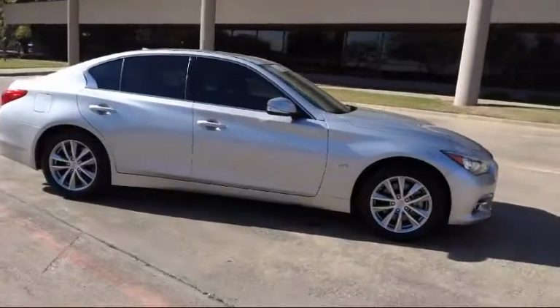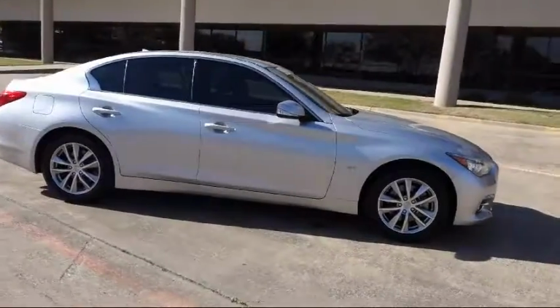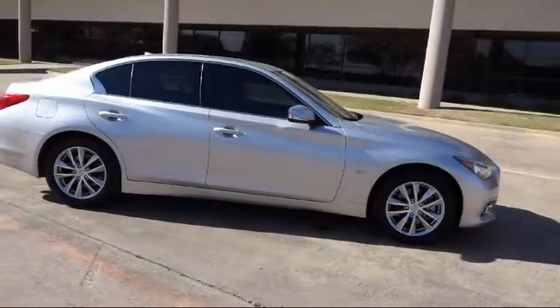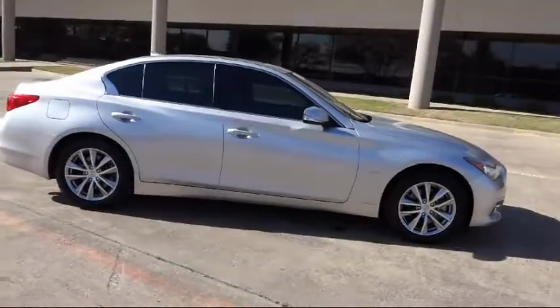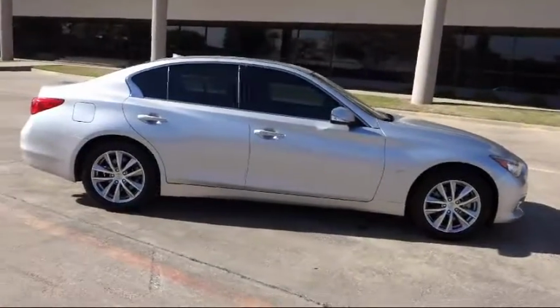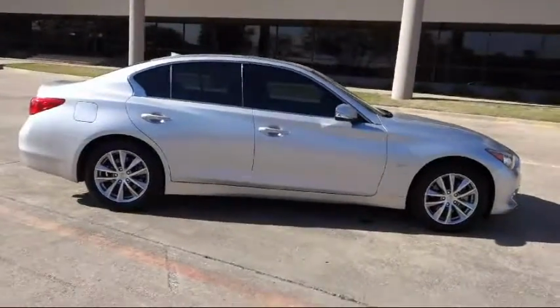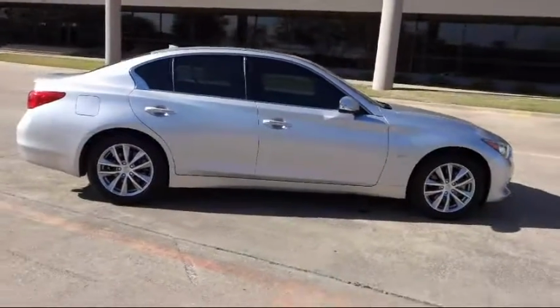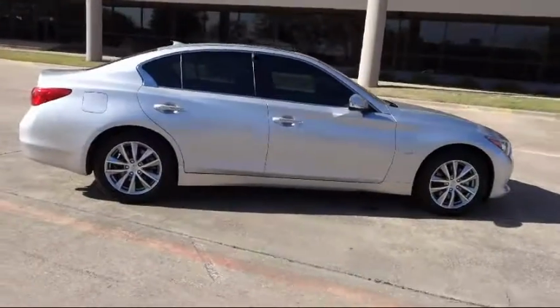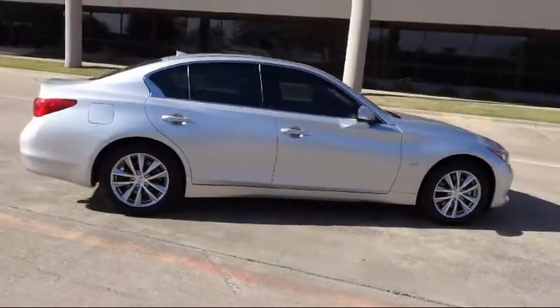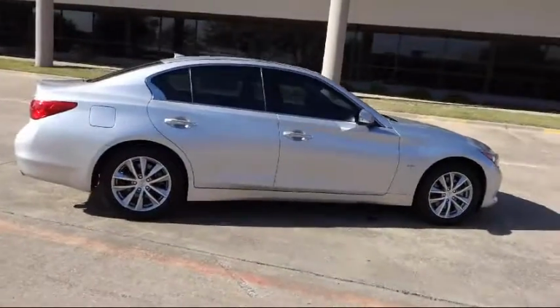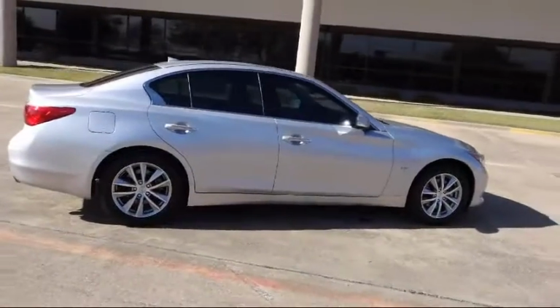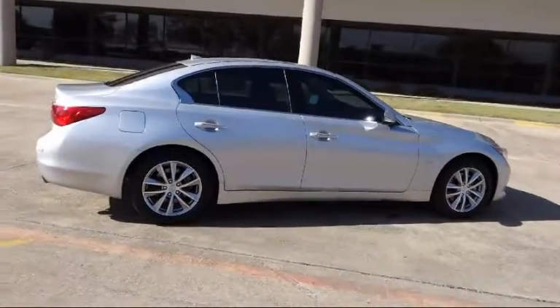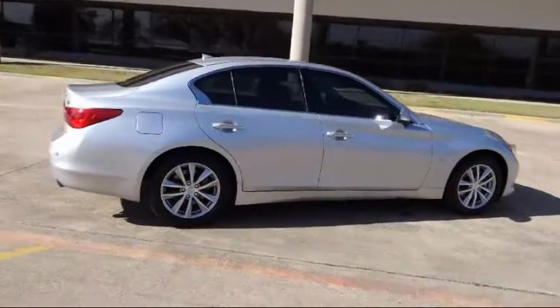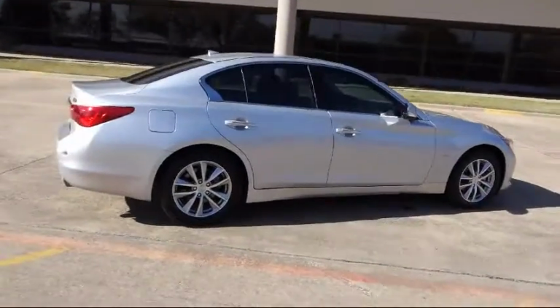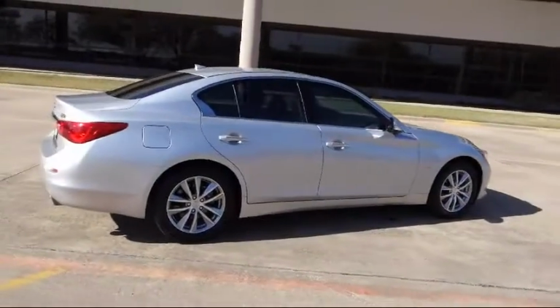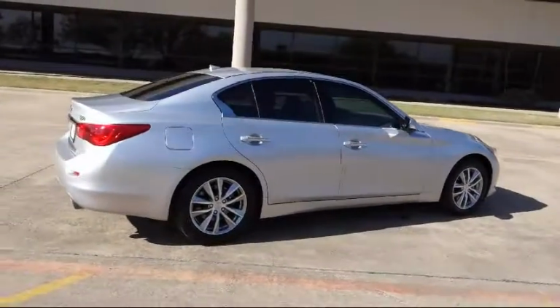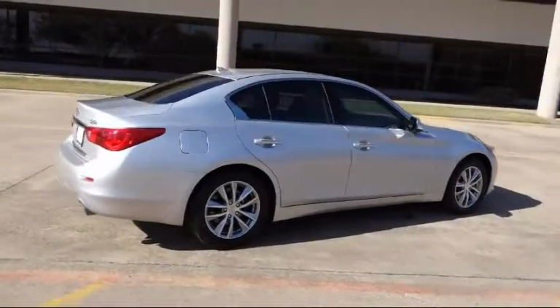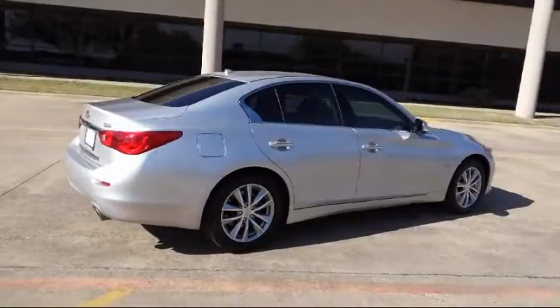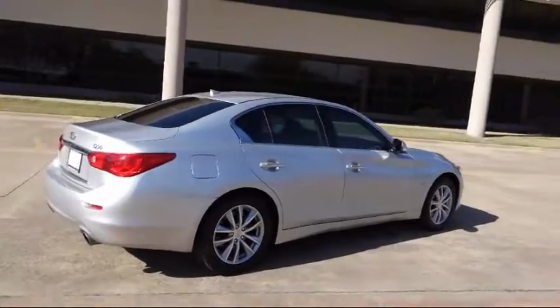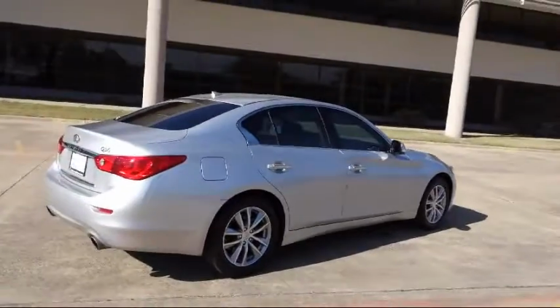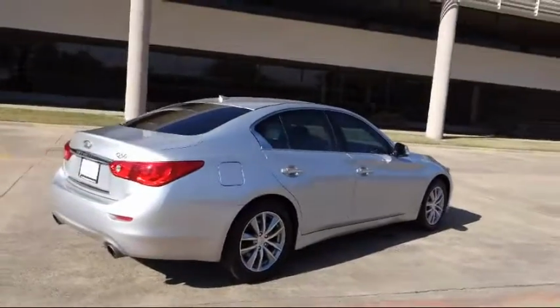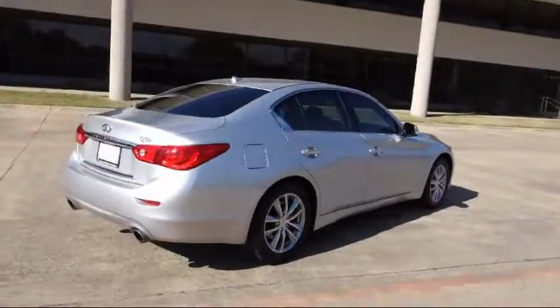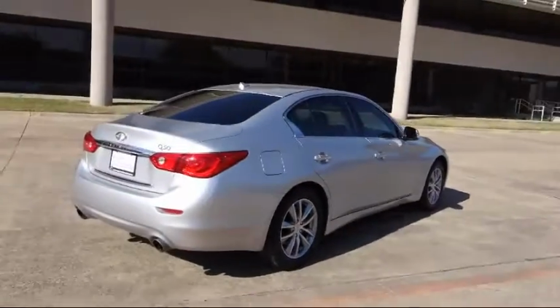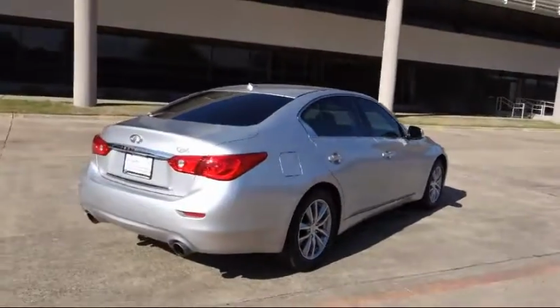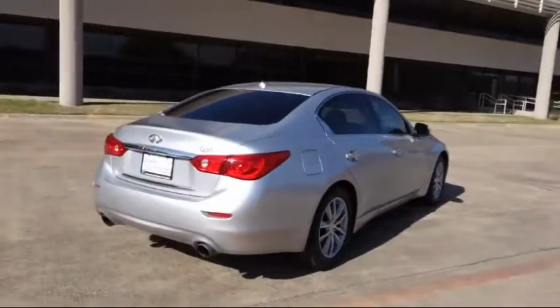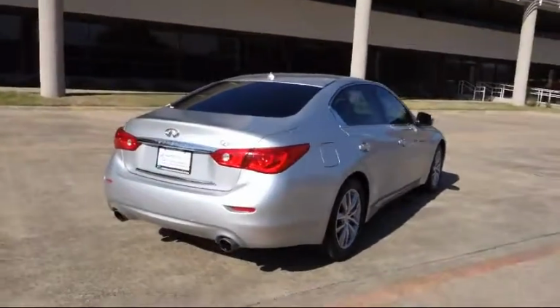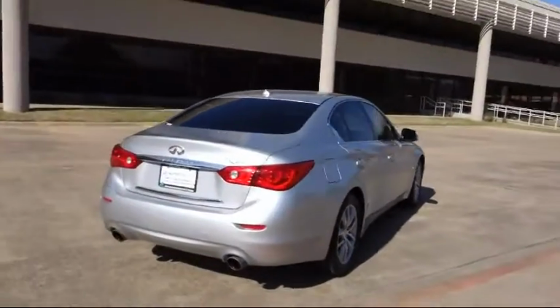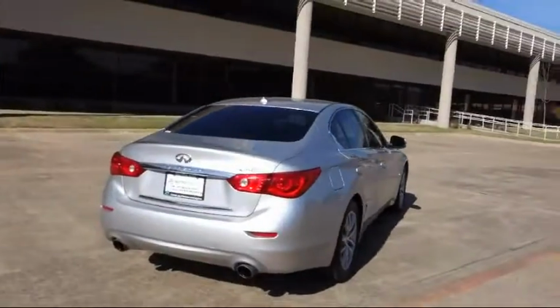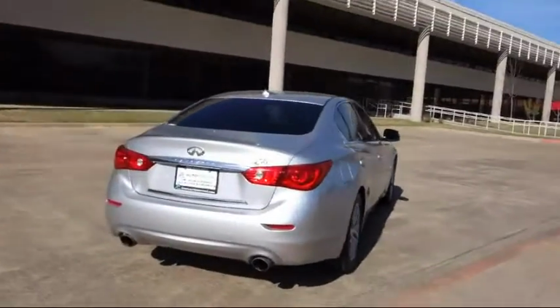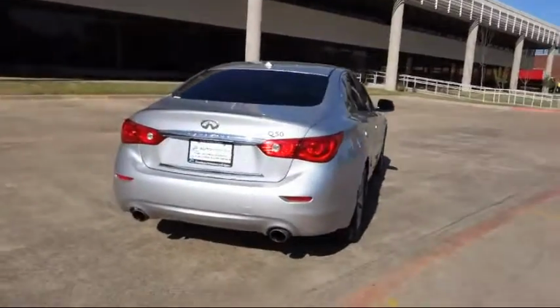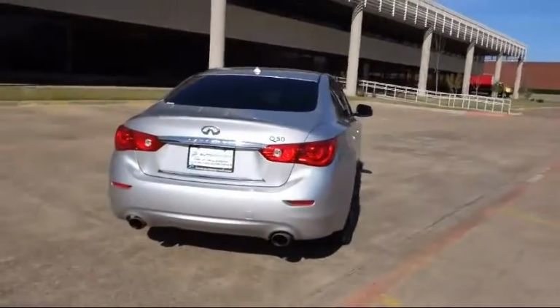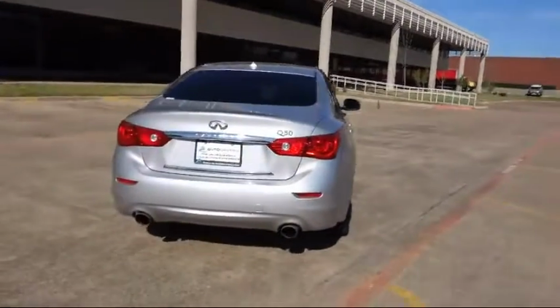Bluetooth smartphone integration, and has less than 25,000 miles on the odometer. Along with our terrific collection of available inventory,